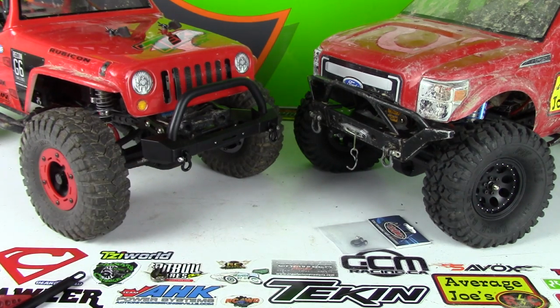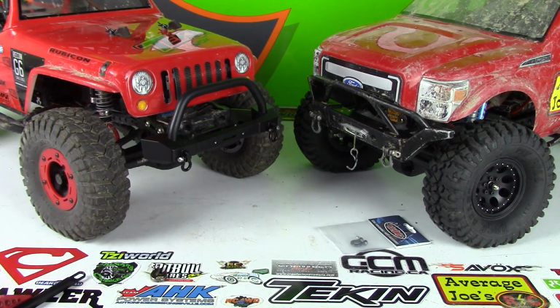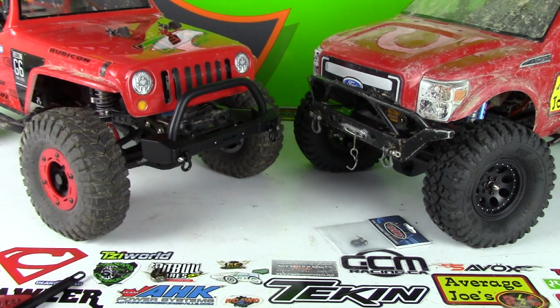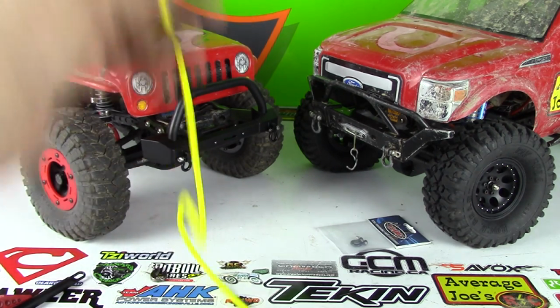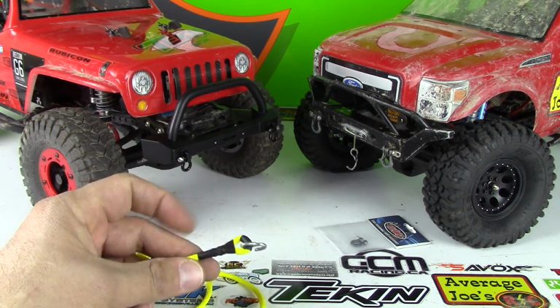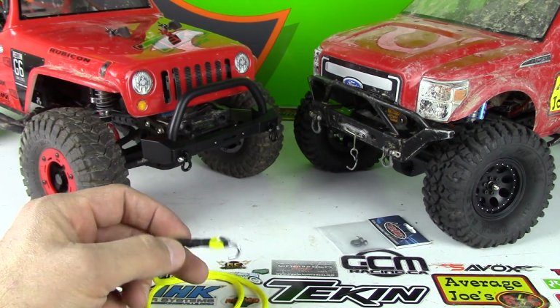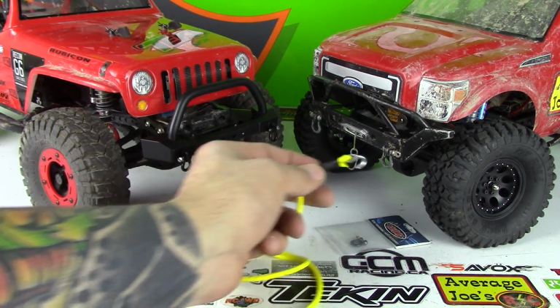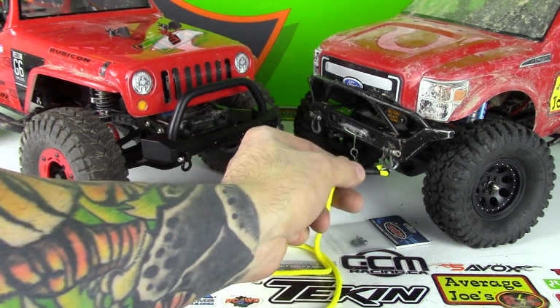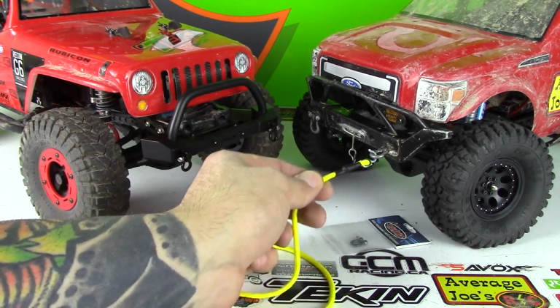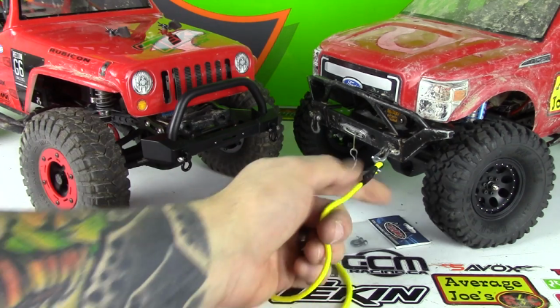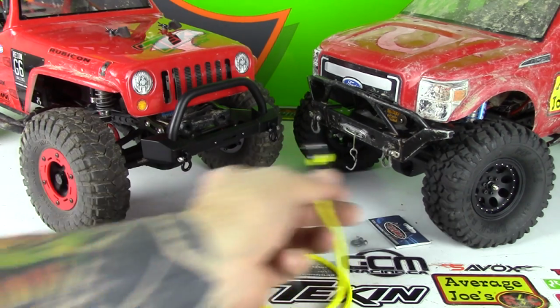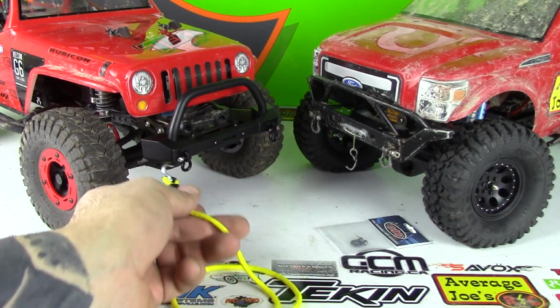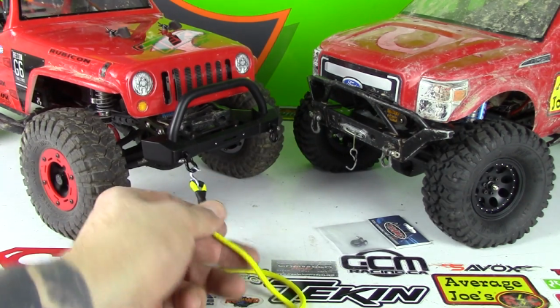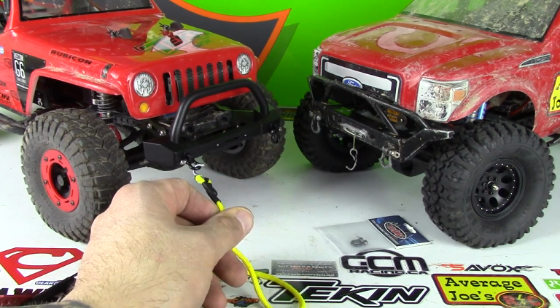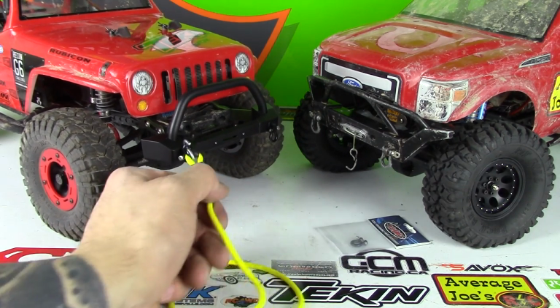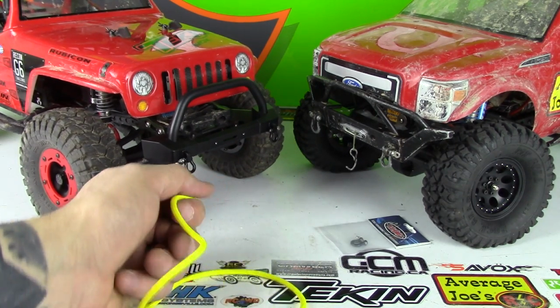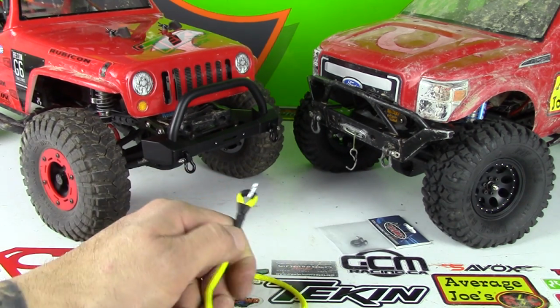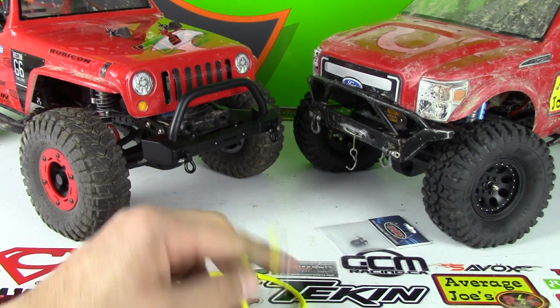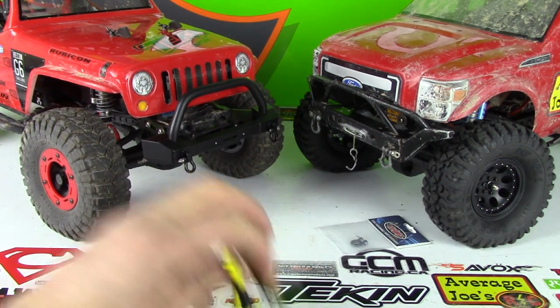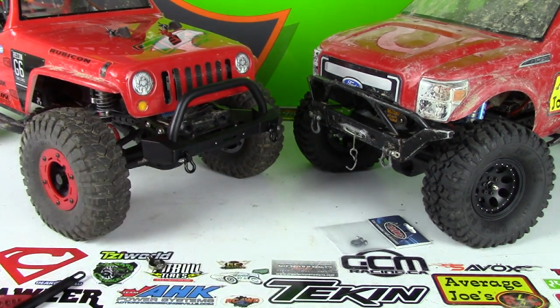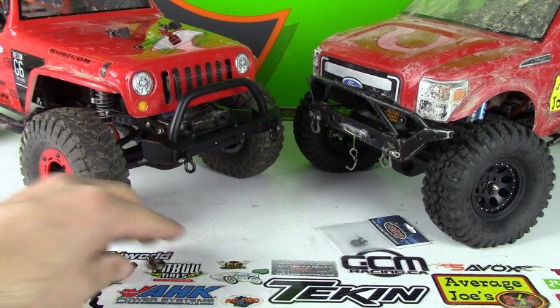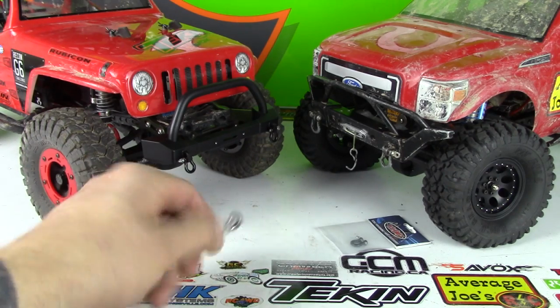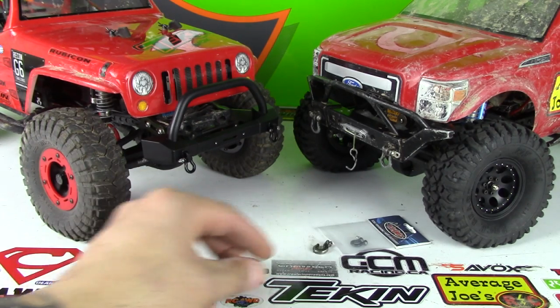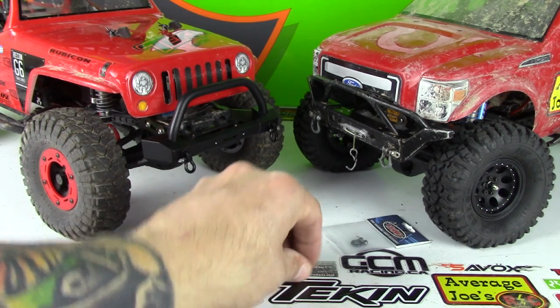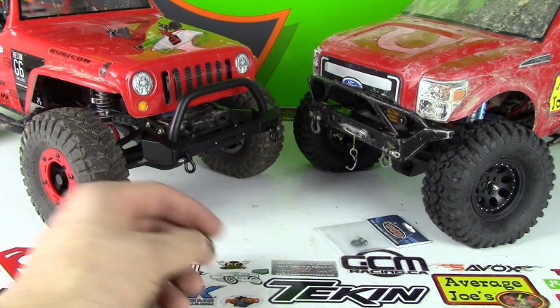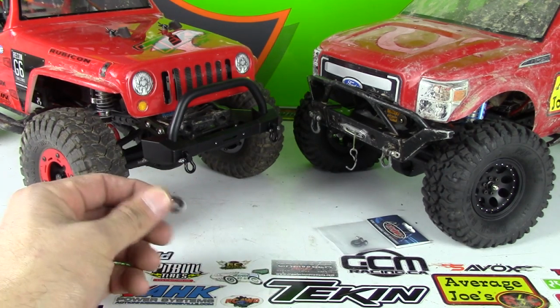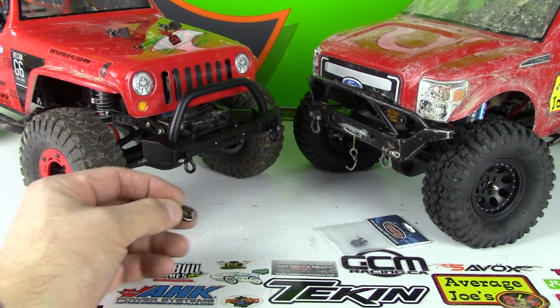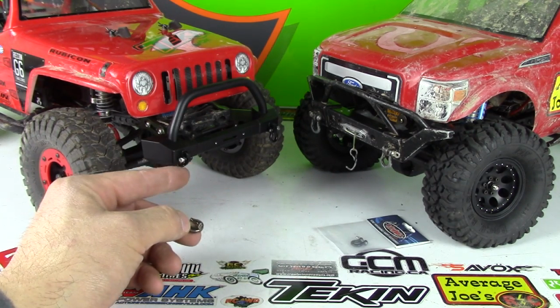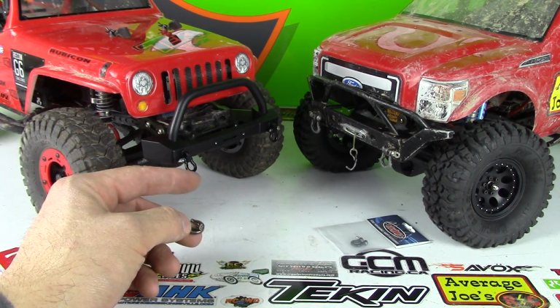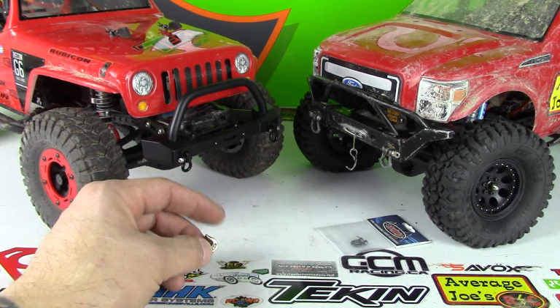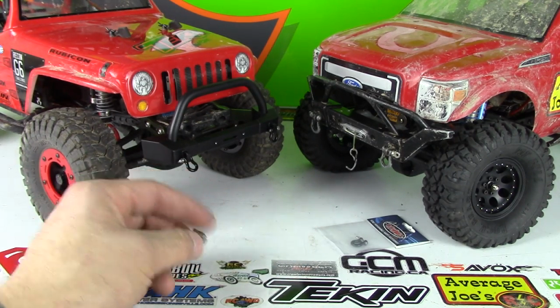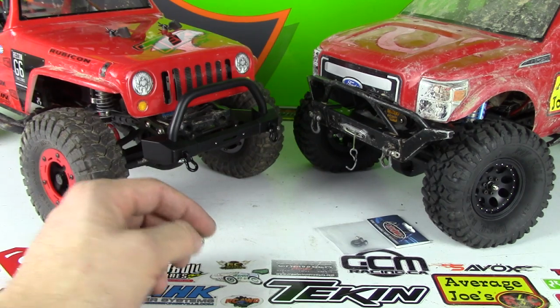I've got my RC Aquatic tow rope here — no problem on the big ones, so no concern there. But these aren't scale-looking hooks, so that's kind of what I wanted to get to — going for the scale look. You are going to need to get these smaller ones if you want them to function correctly.